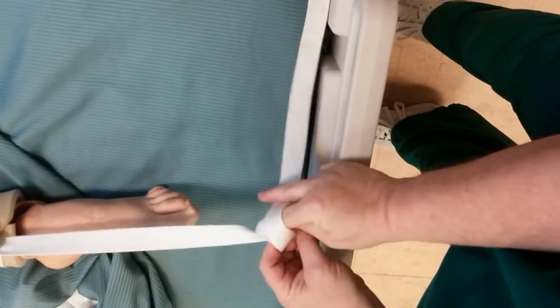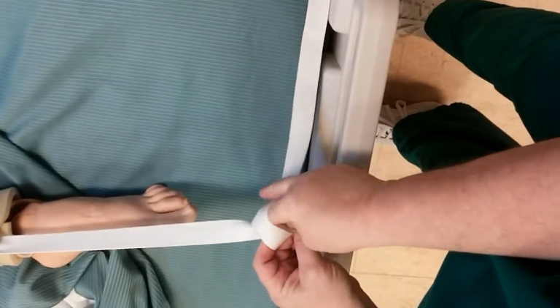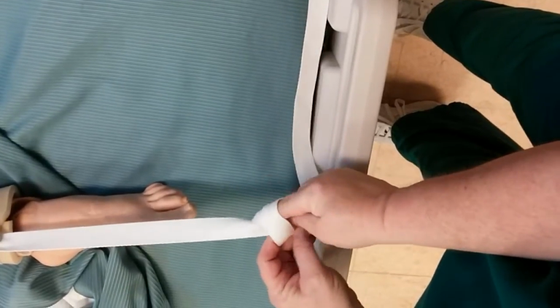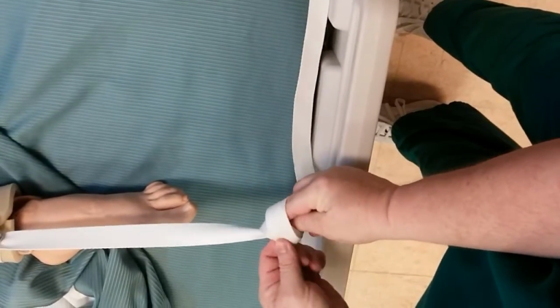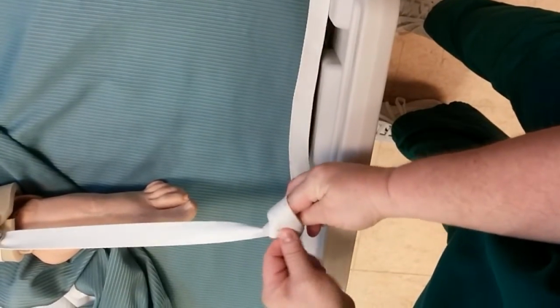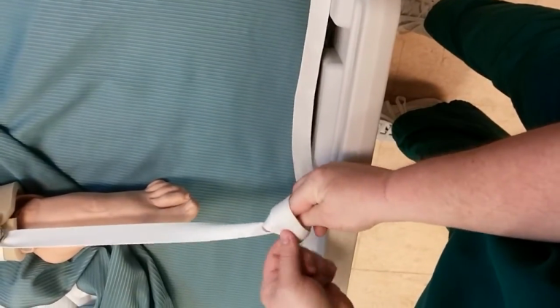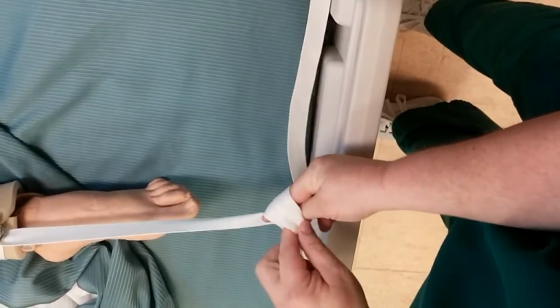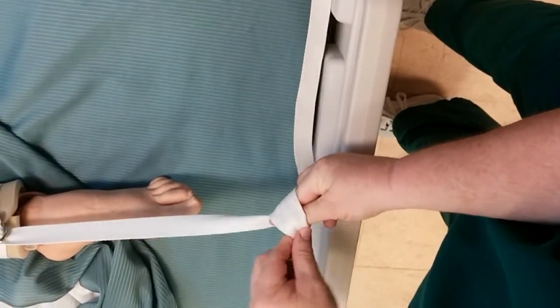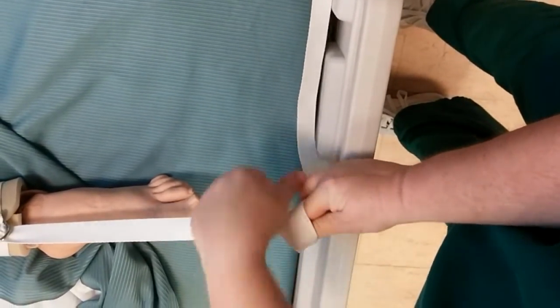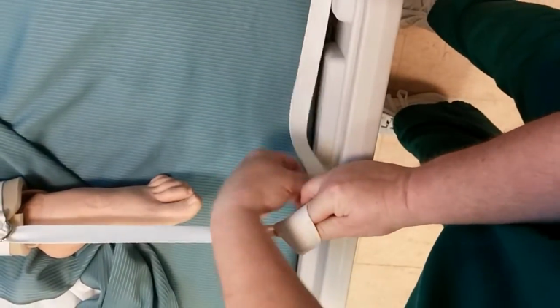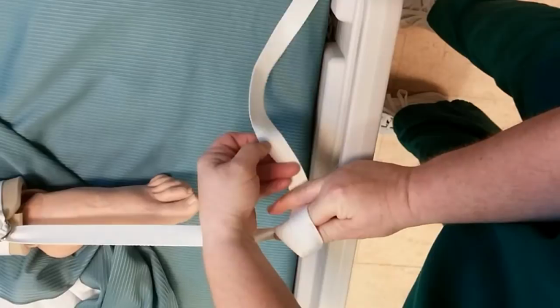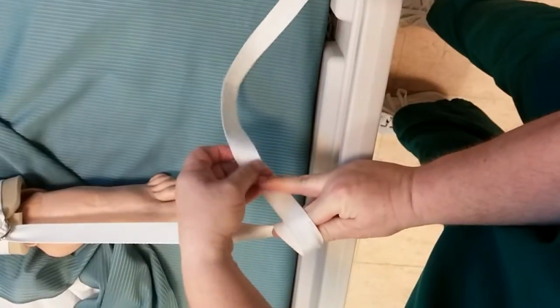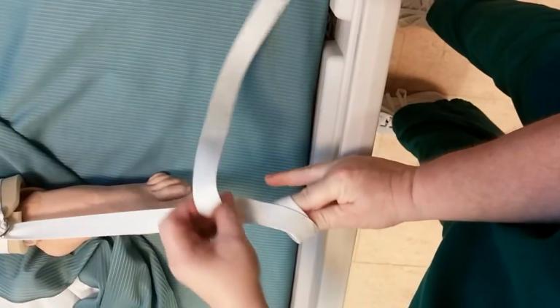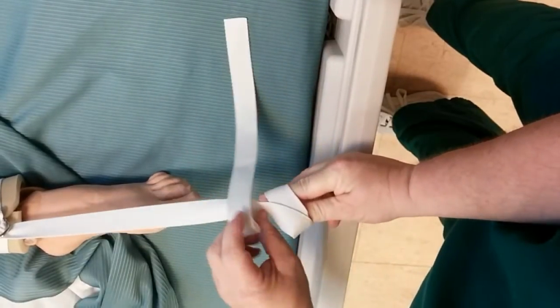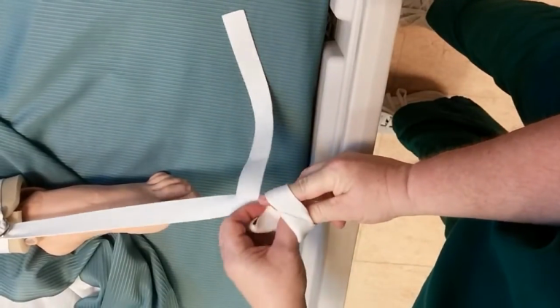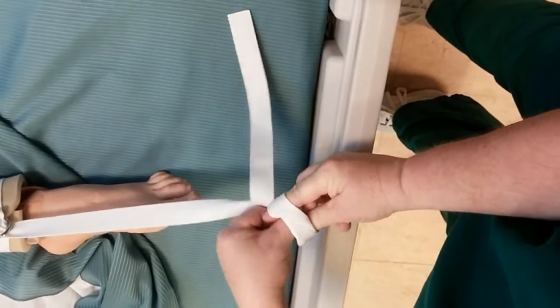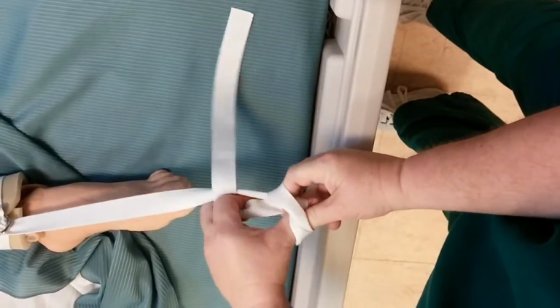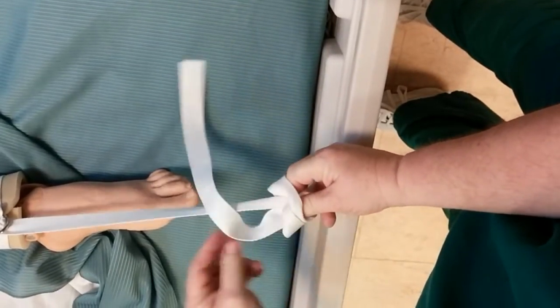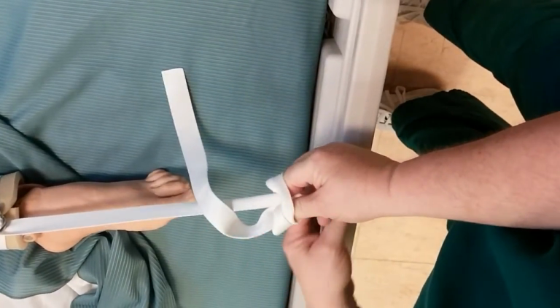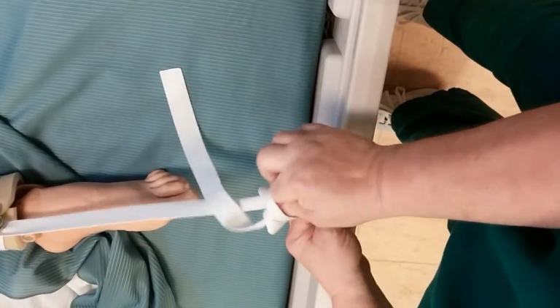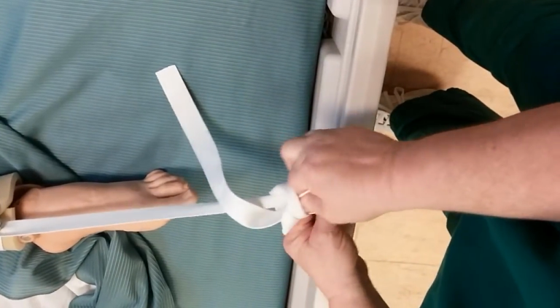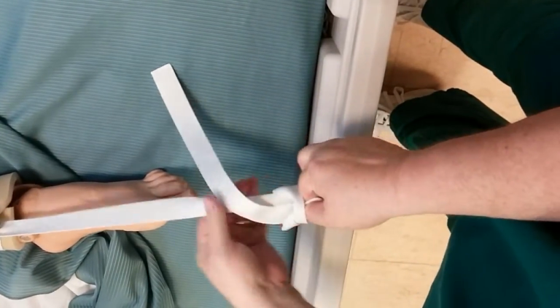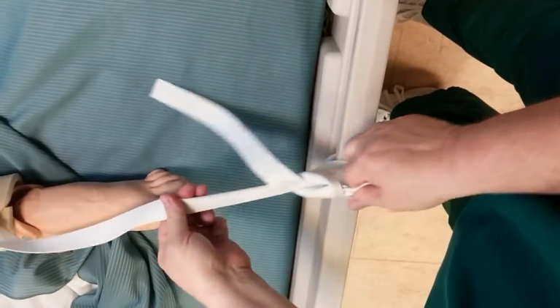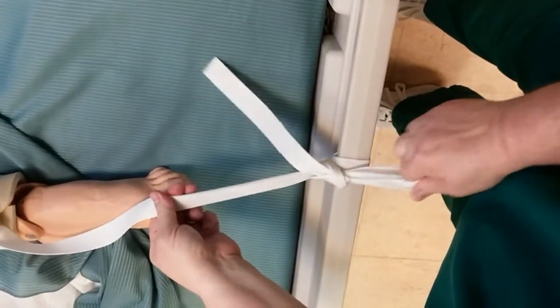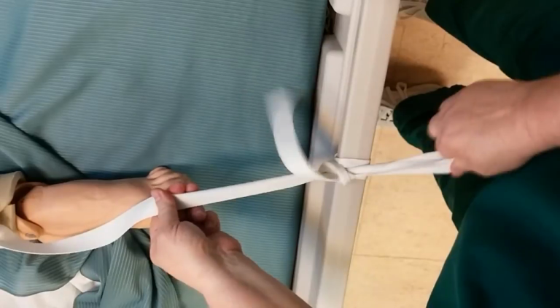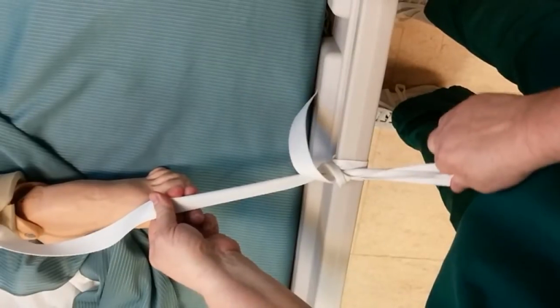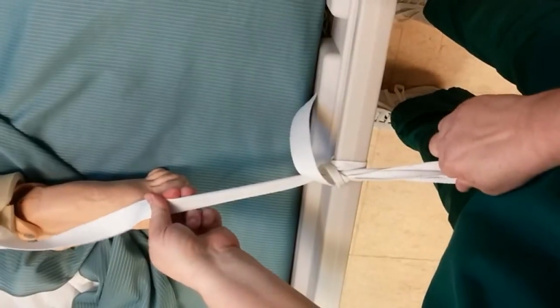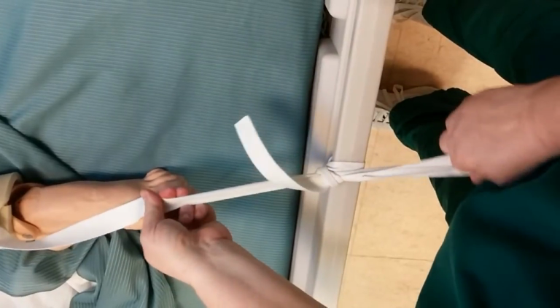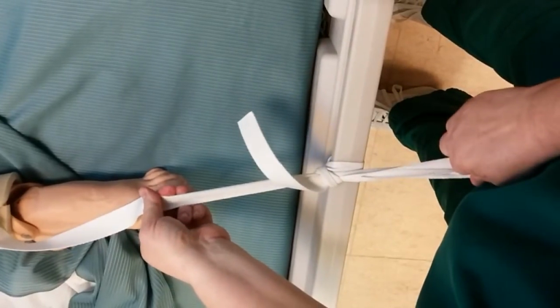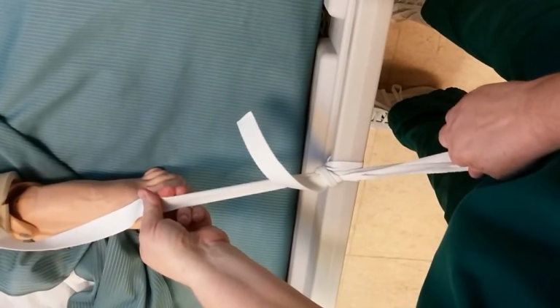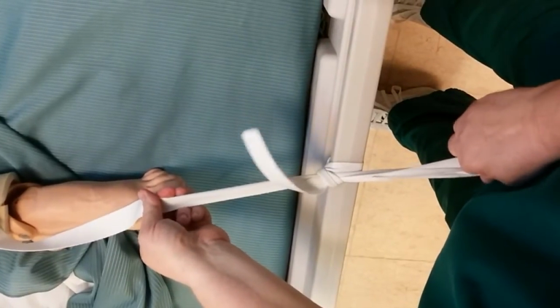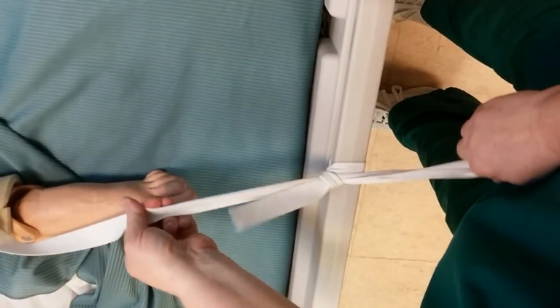Keep it close and grab hold of the tail. Pinch it. Bring it through and pull the round part. And it's a restraint.